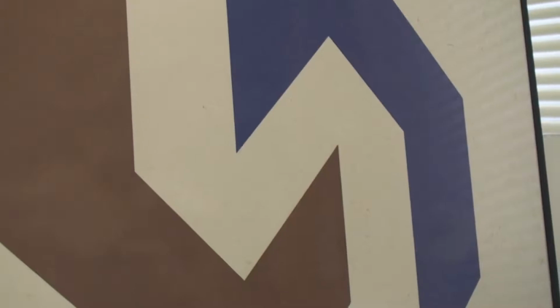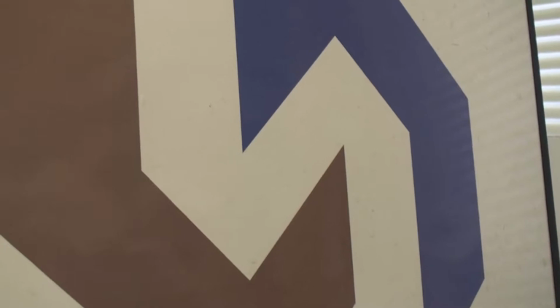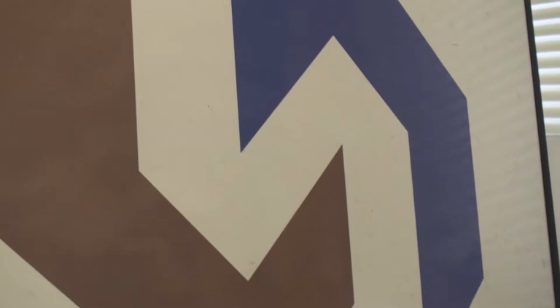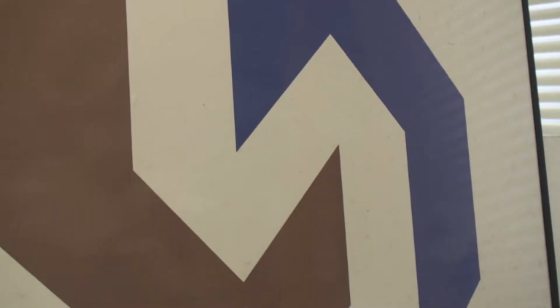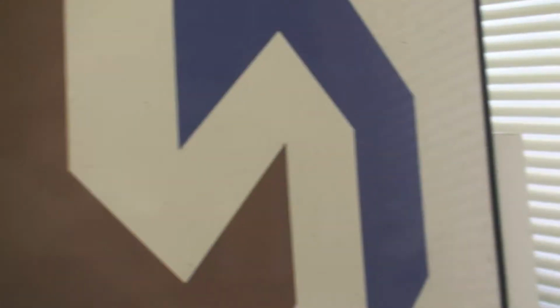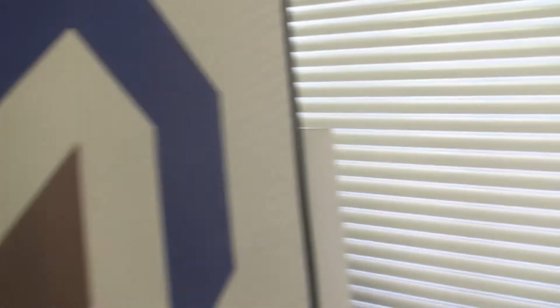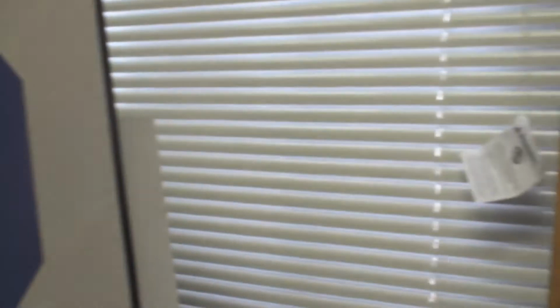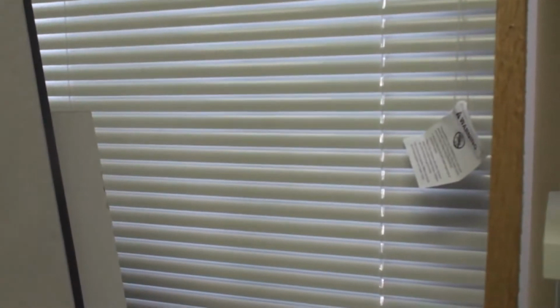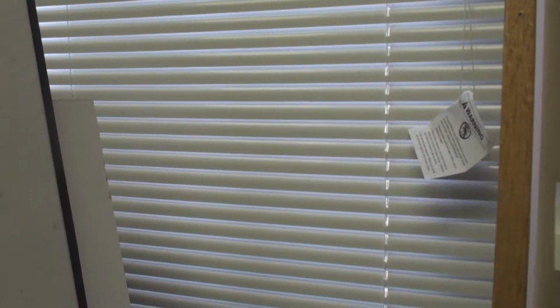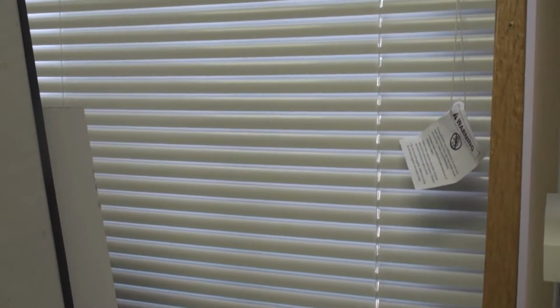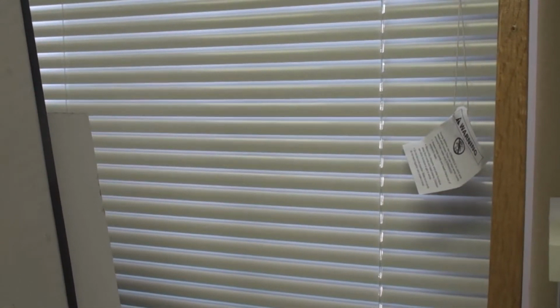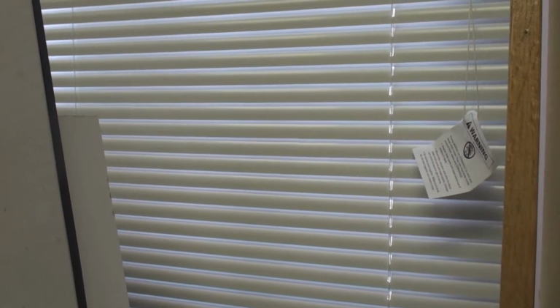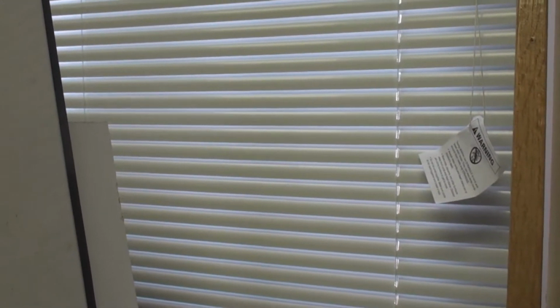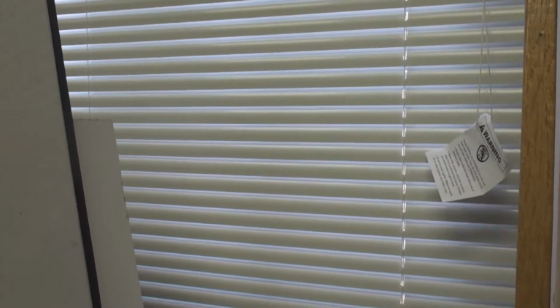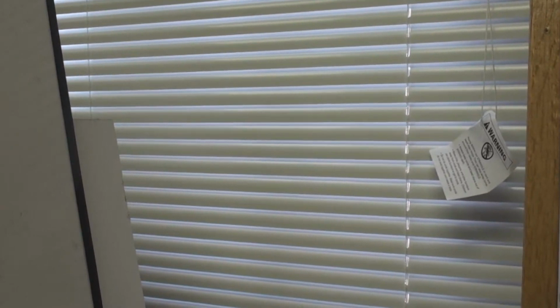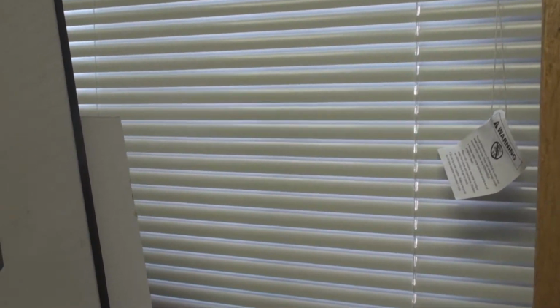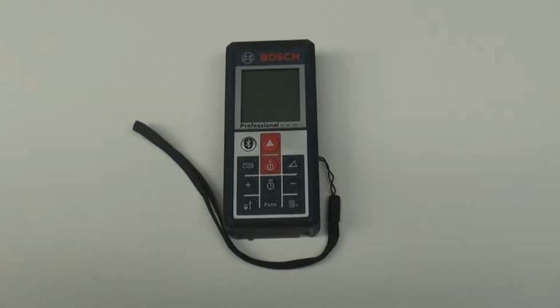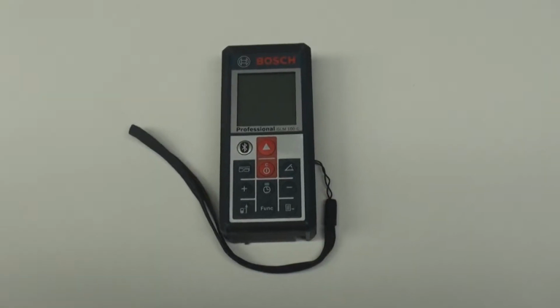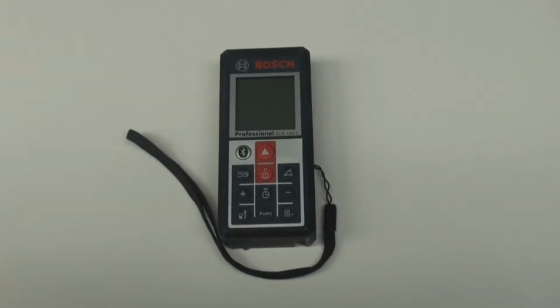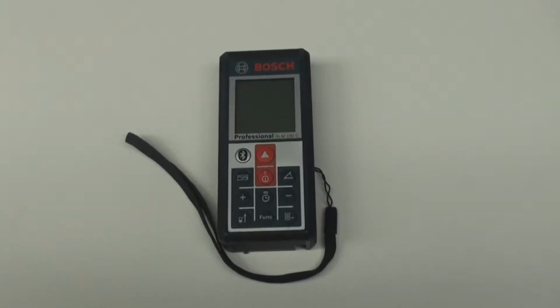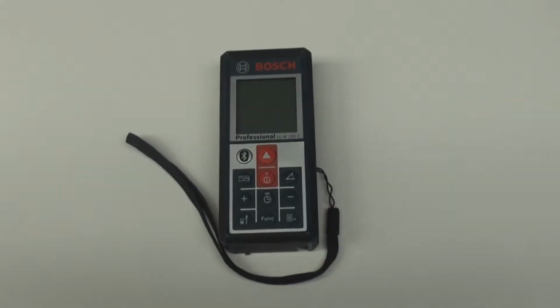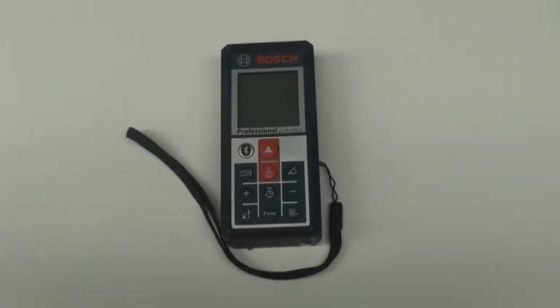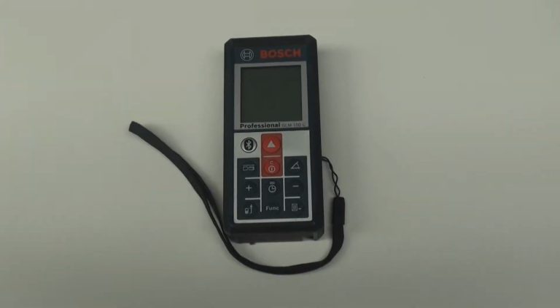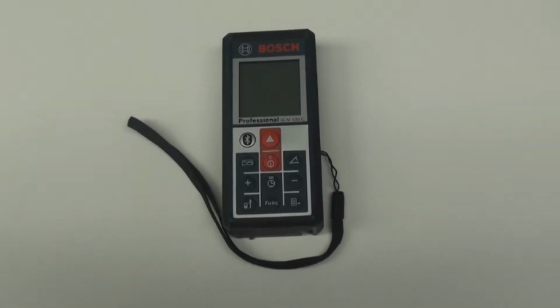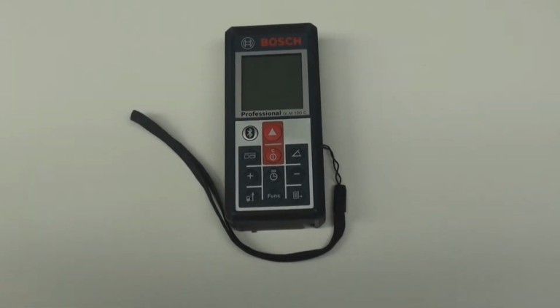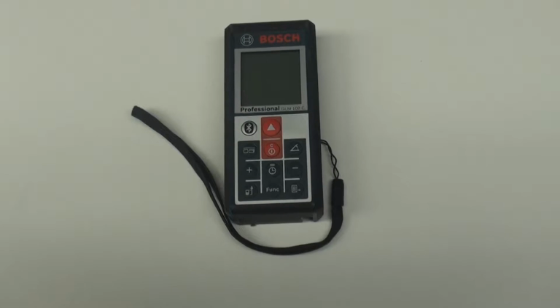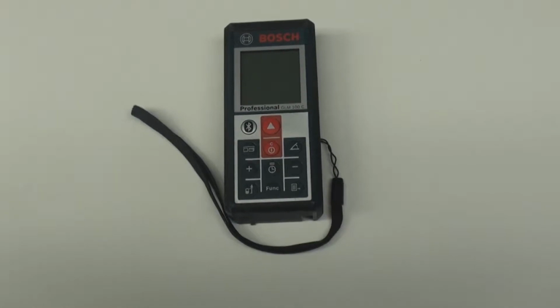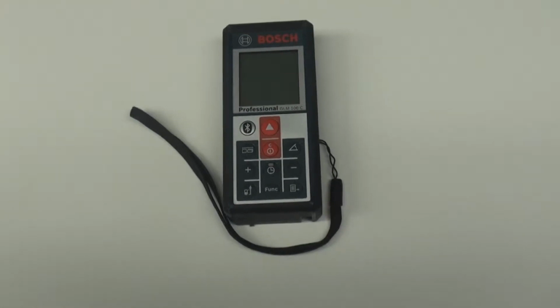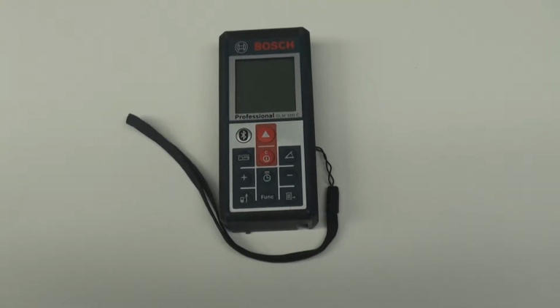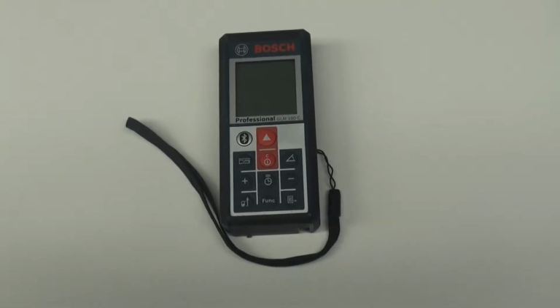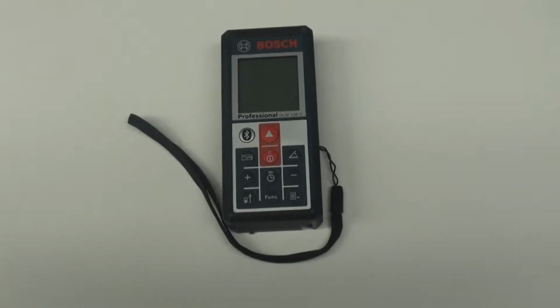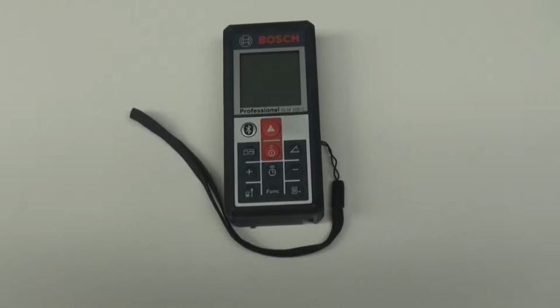I'm going to properly show you how to measure a window and door using a Bosch laser measurement tool. Here we have the most important tool we're going to need for this project — the Bosch laser measurement tool.